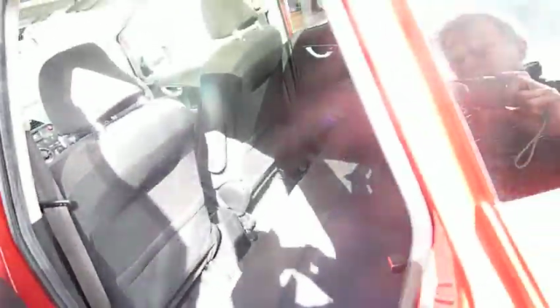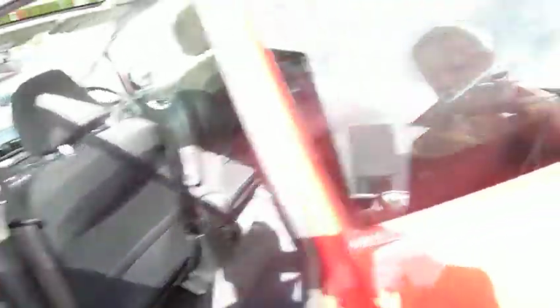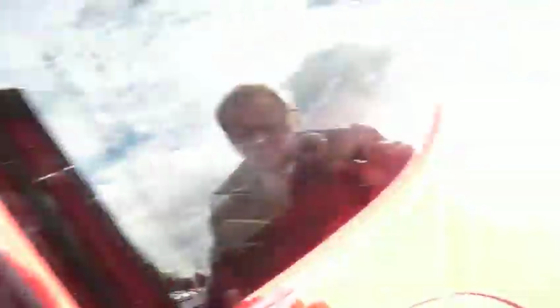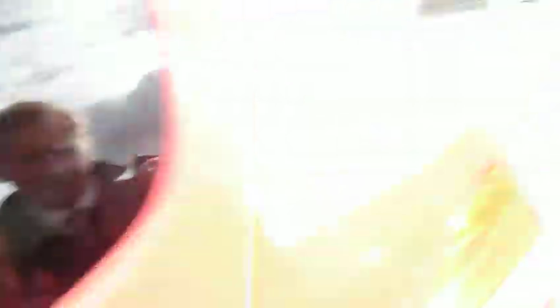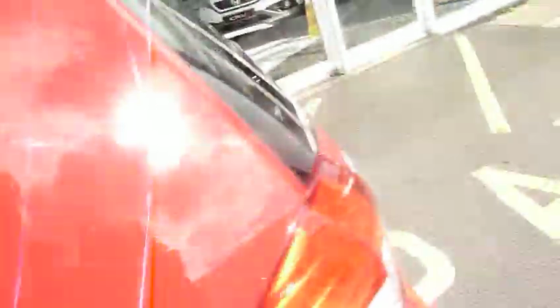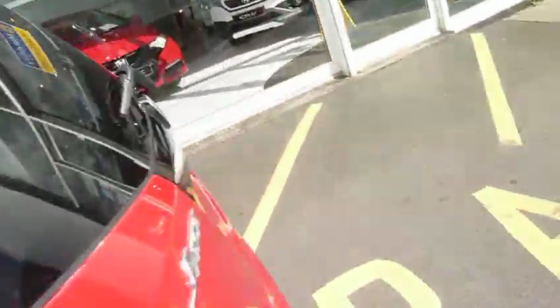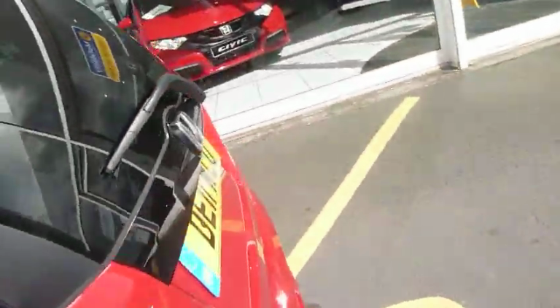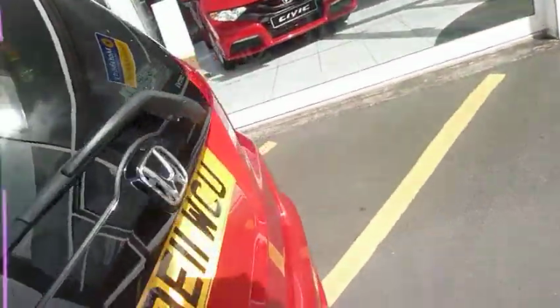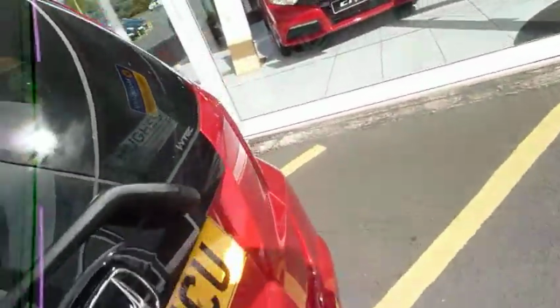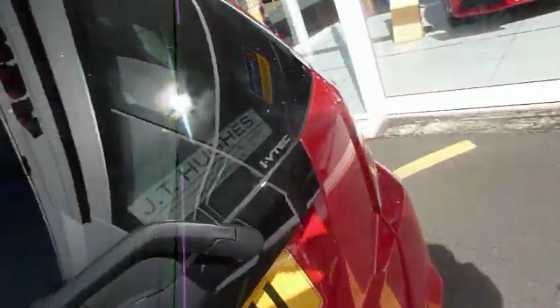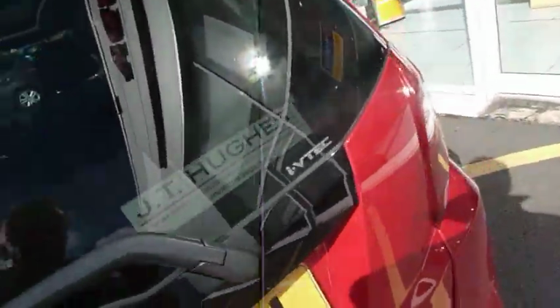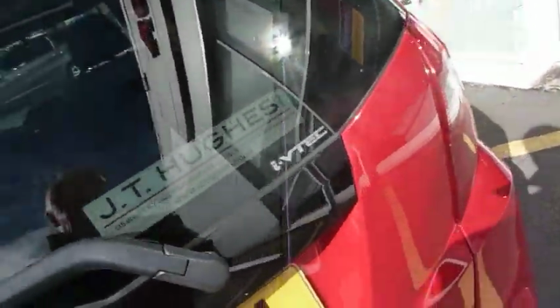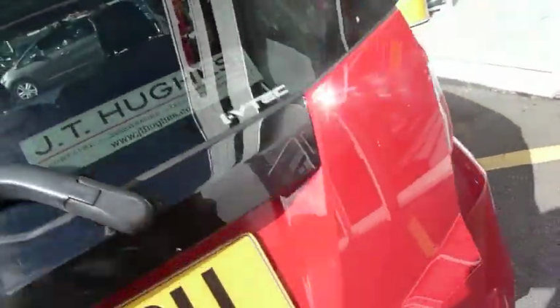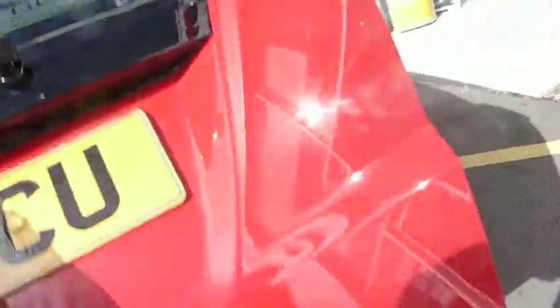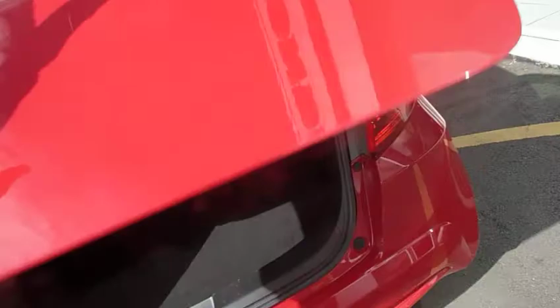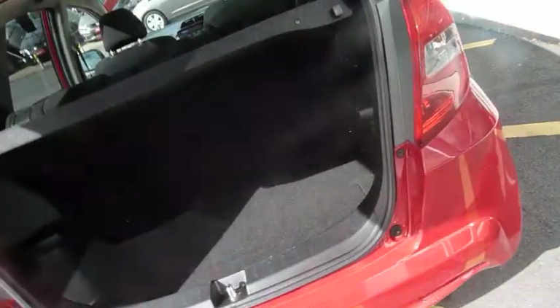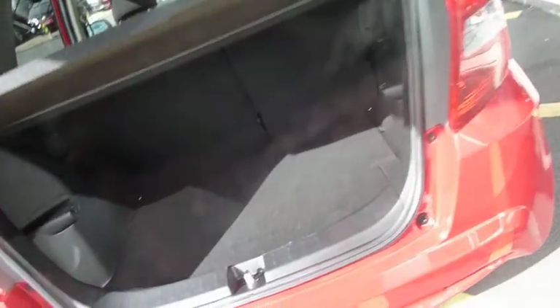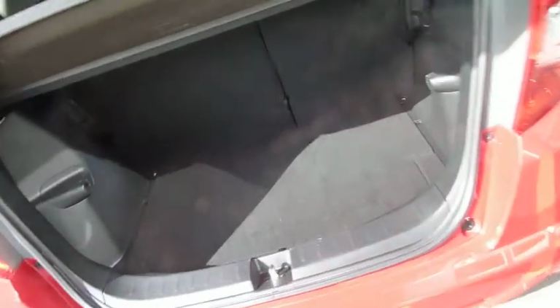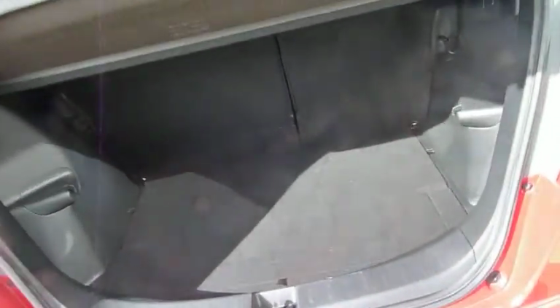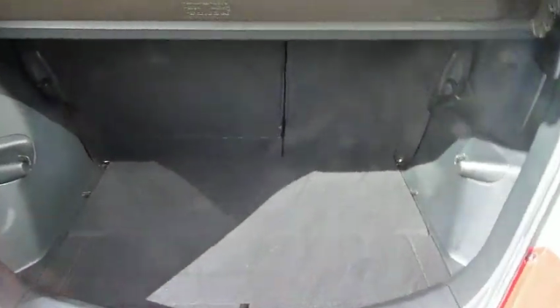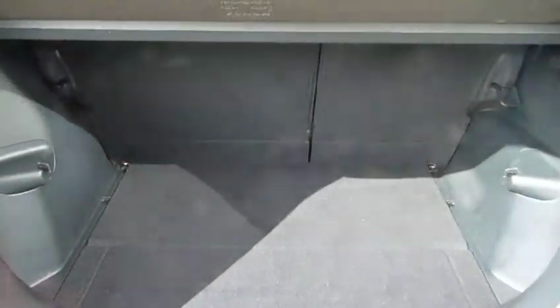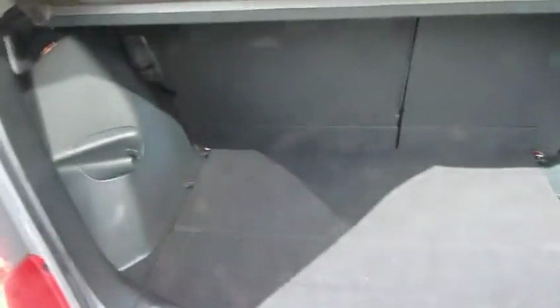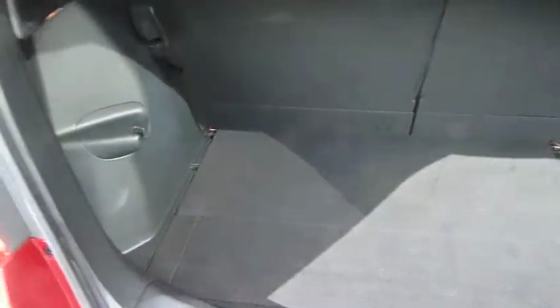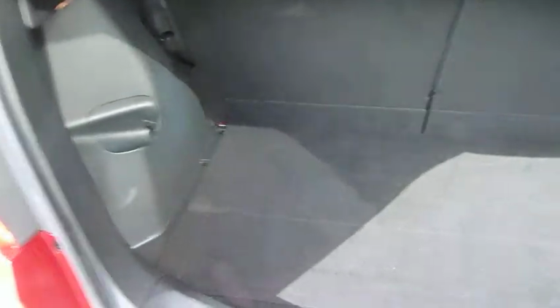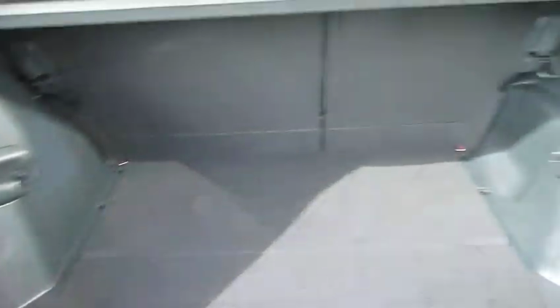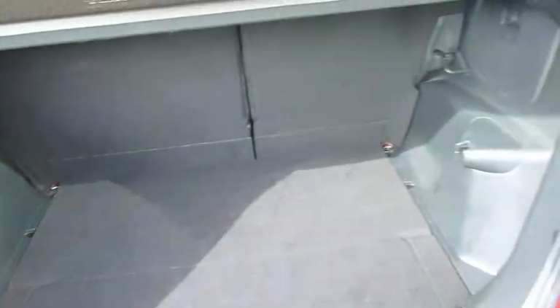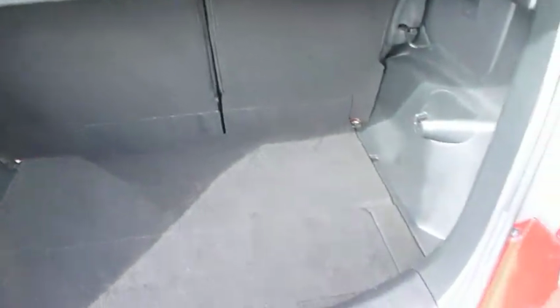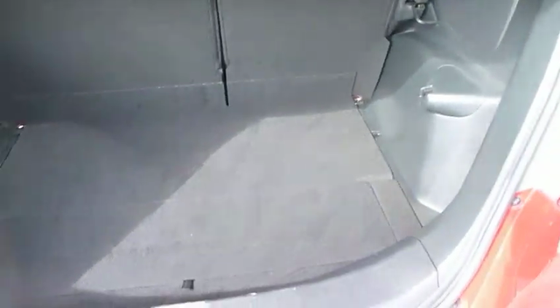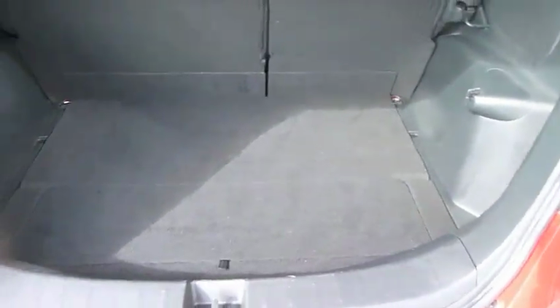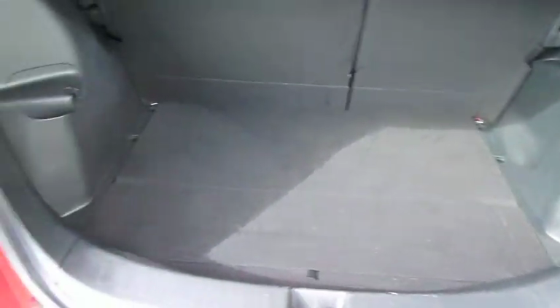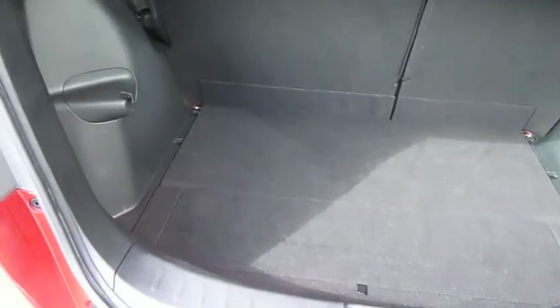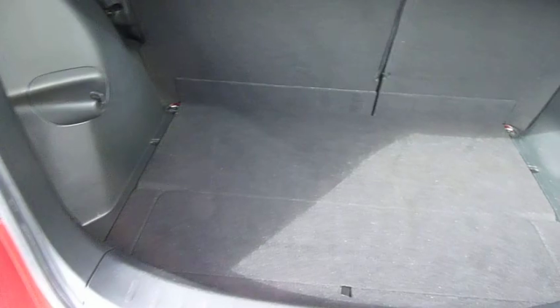Just looking into the rear of the car and into the luggage compartment, it has a very good-sized load space.